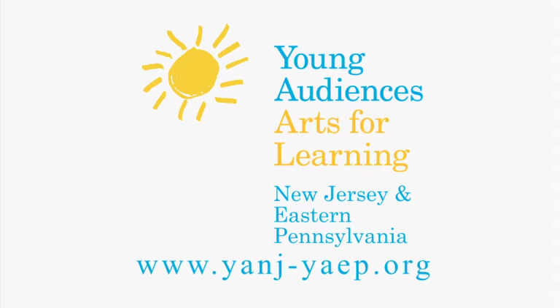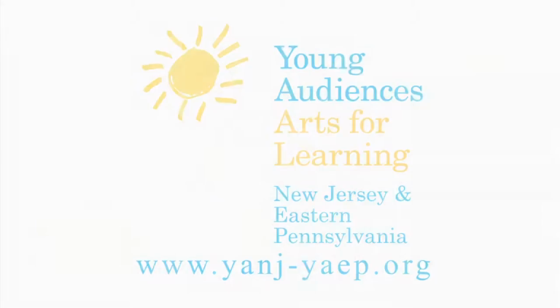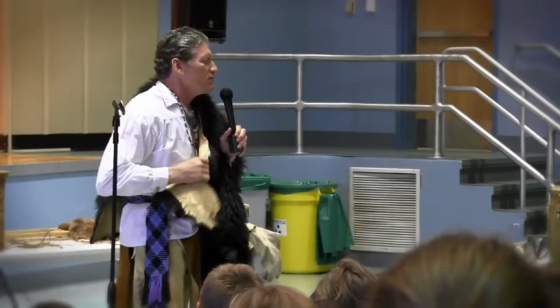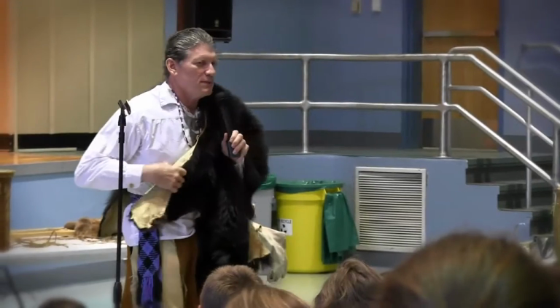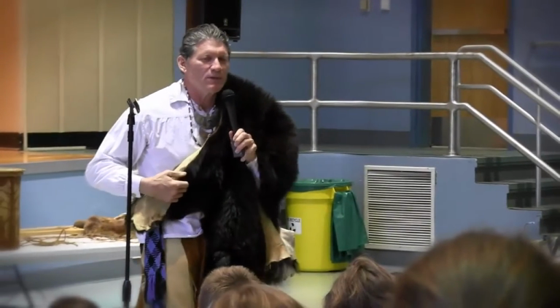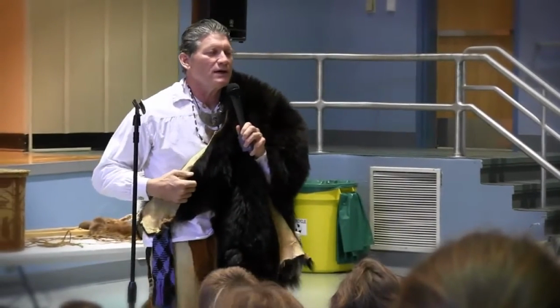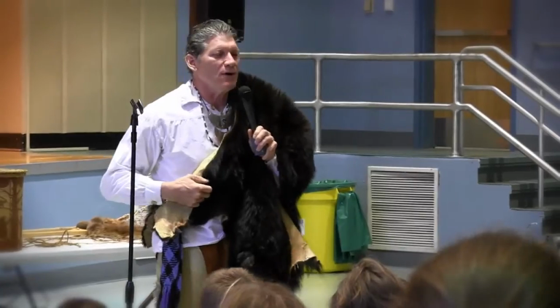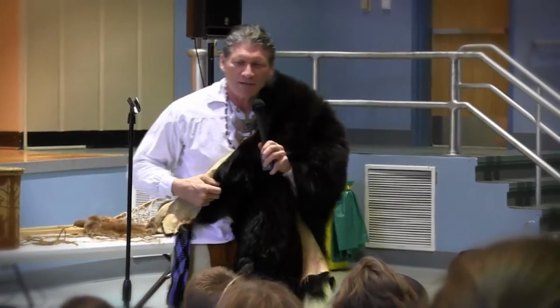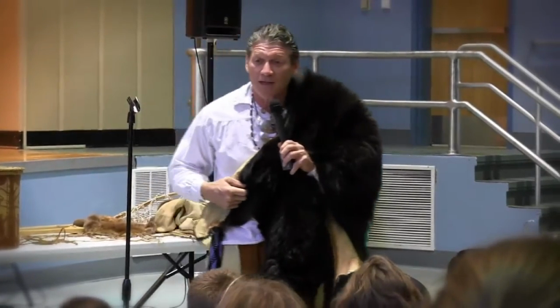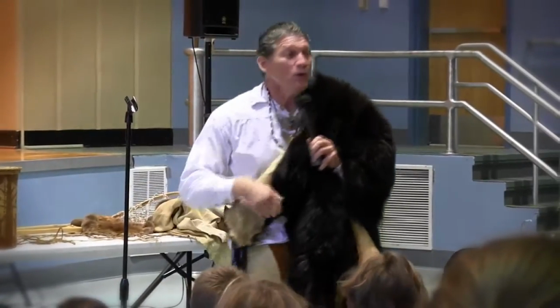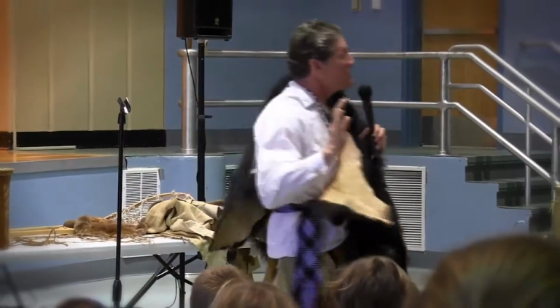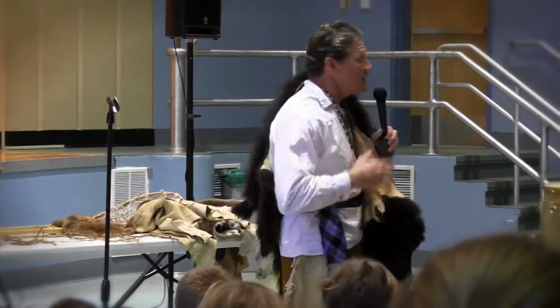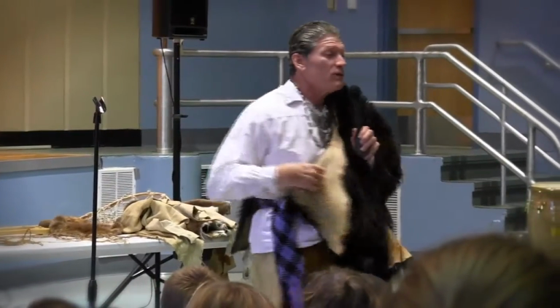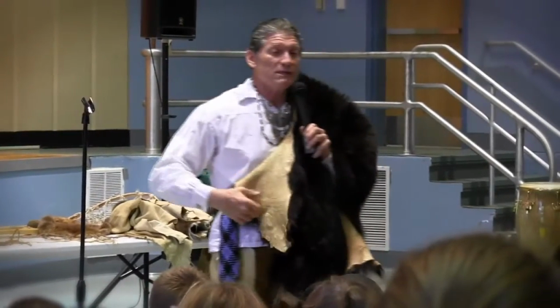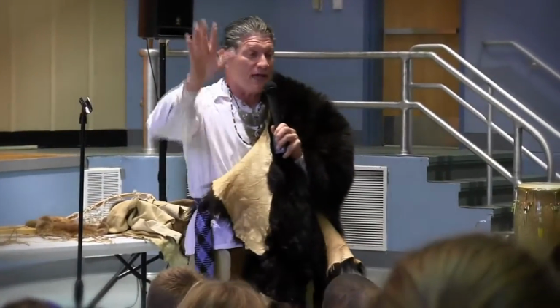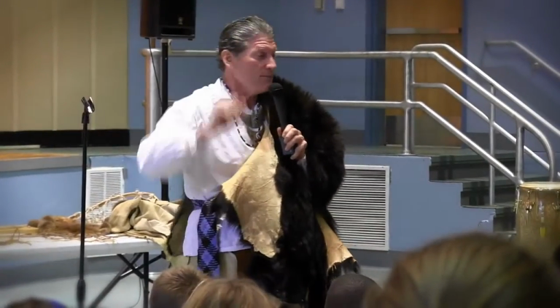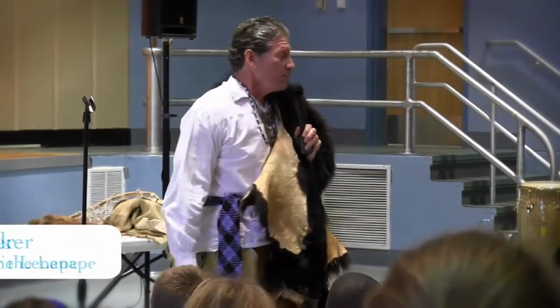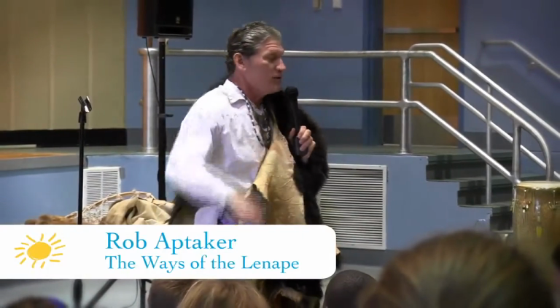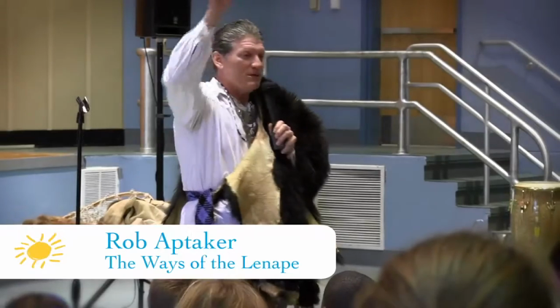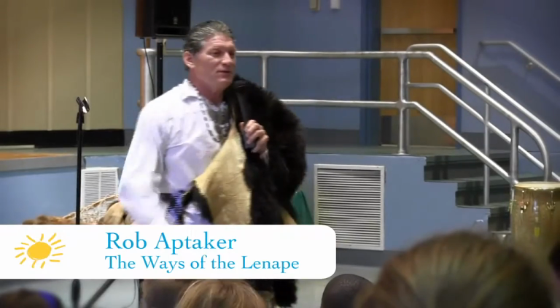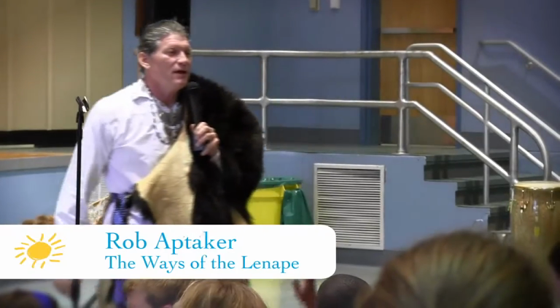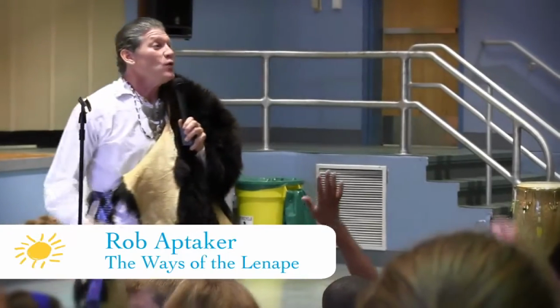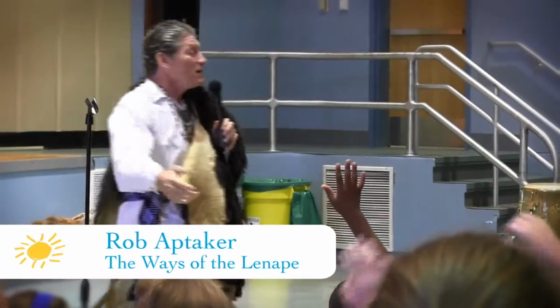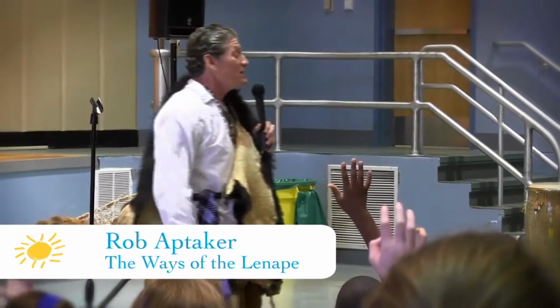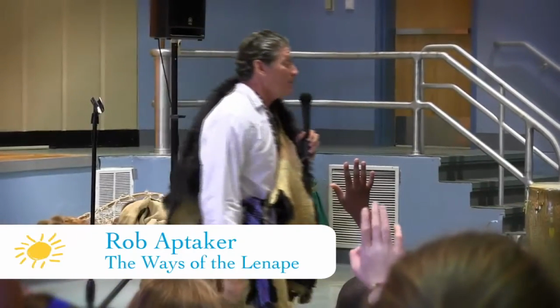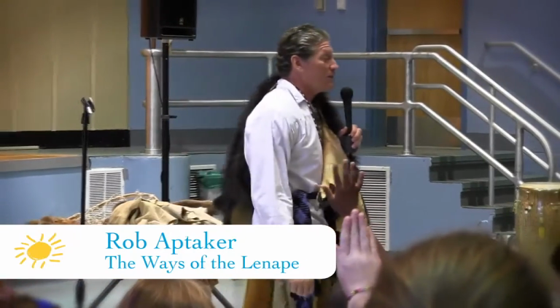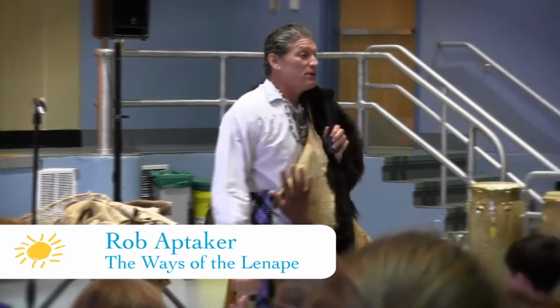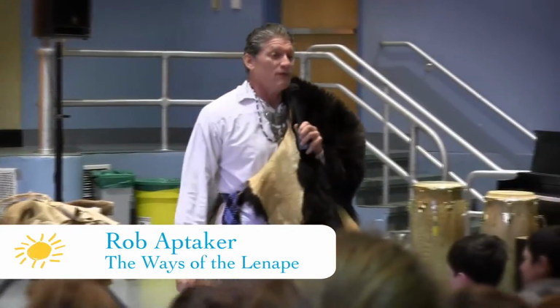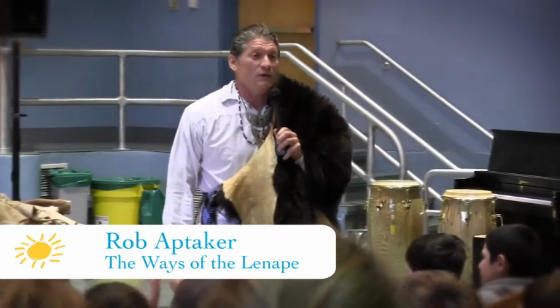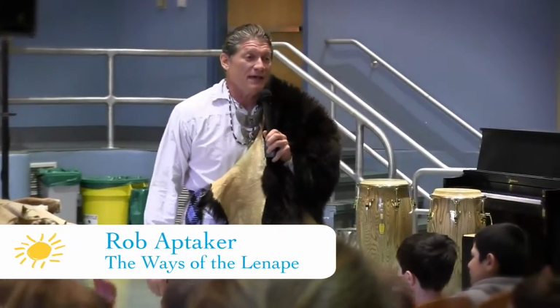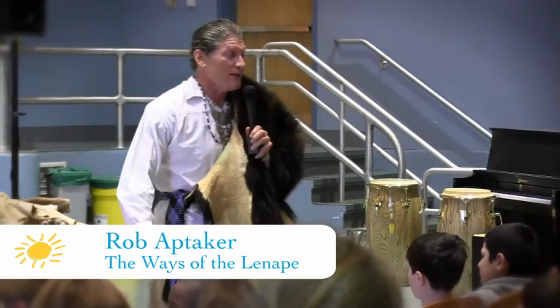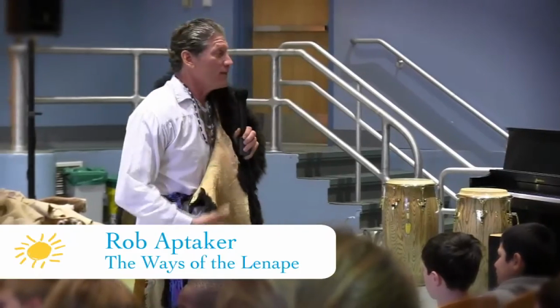If you greet your friends in the morning when you're walking down the hall, and instead of saying hello or good day, if you greet your friends by saying 'hey' — how many of you do that? Raise your hand if you do that. You already speak the Lenape language, because their word for hello is 'hey.' We got that word from them.